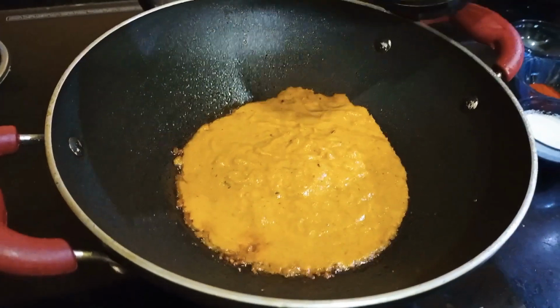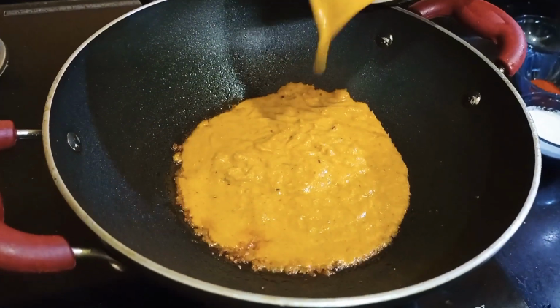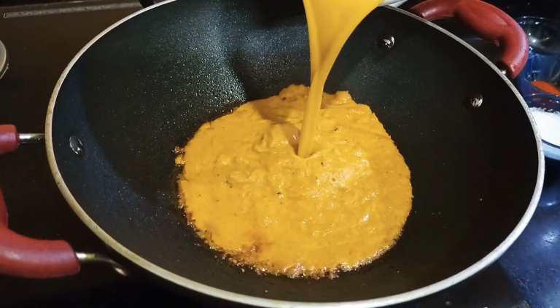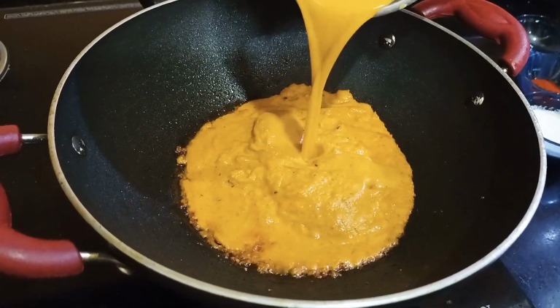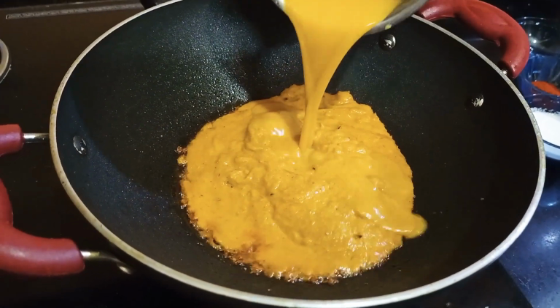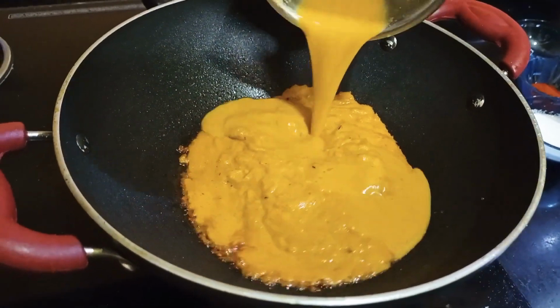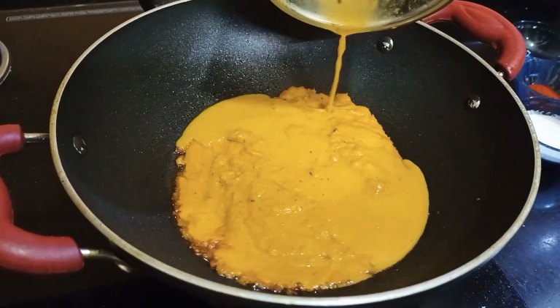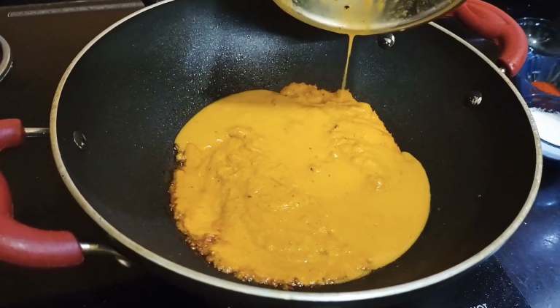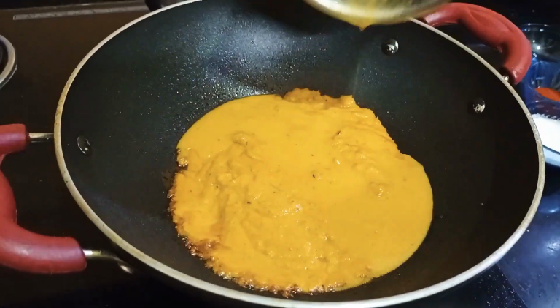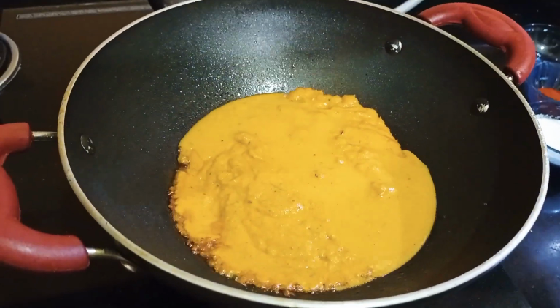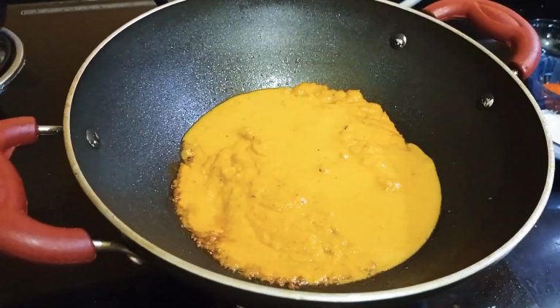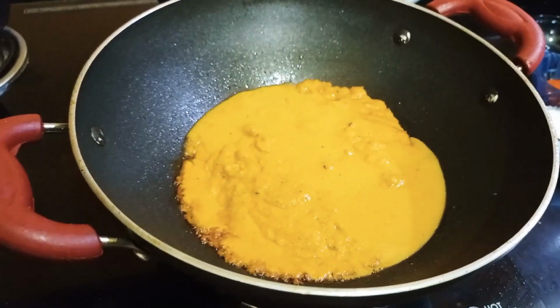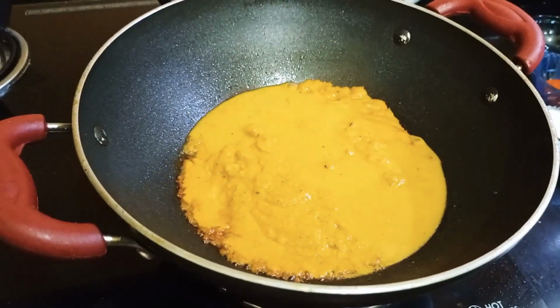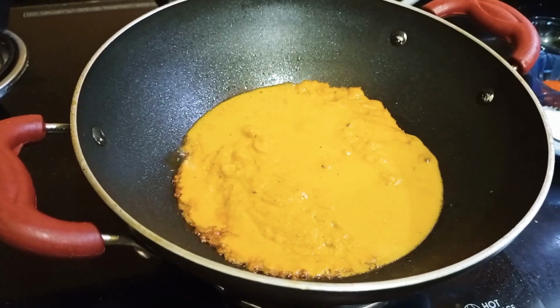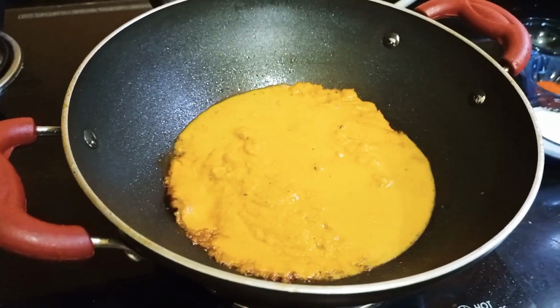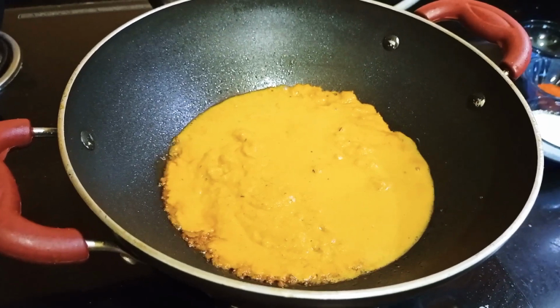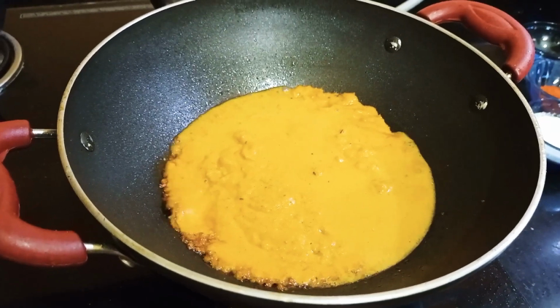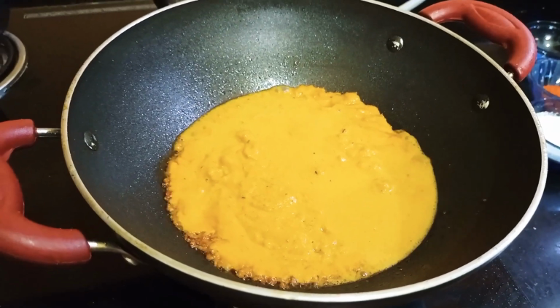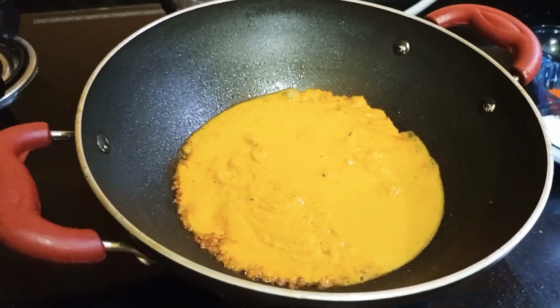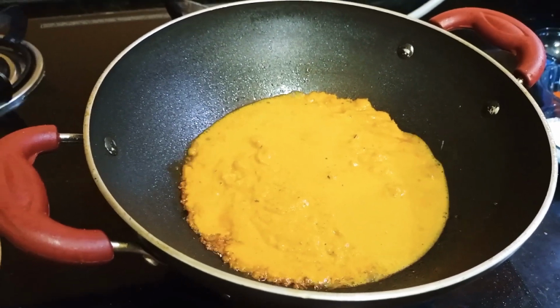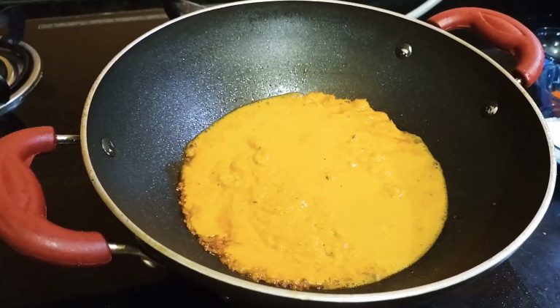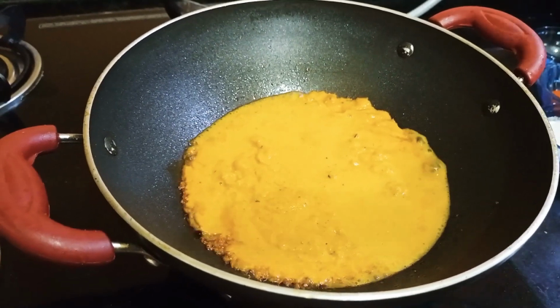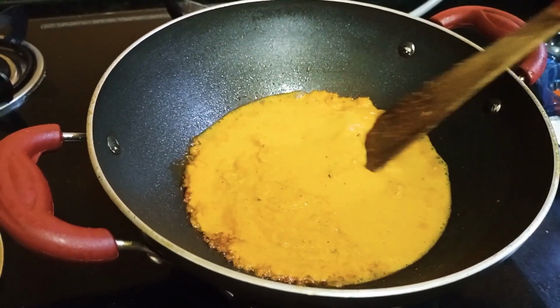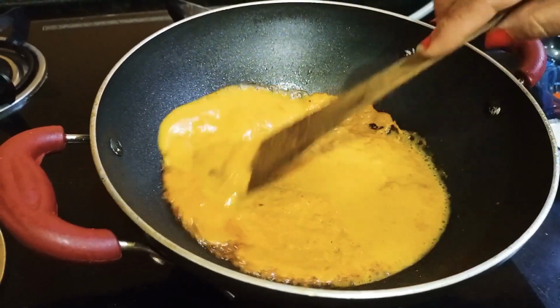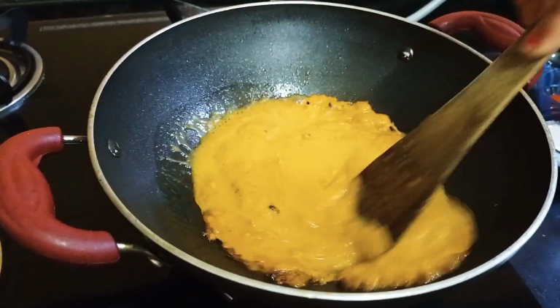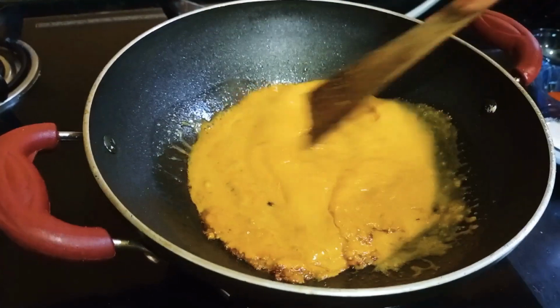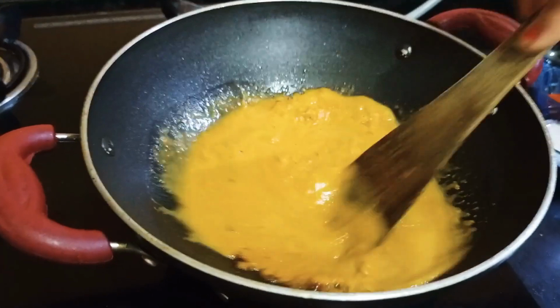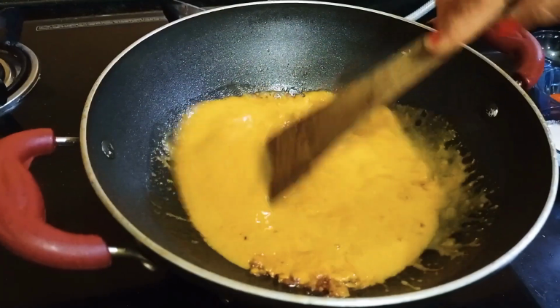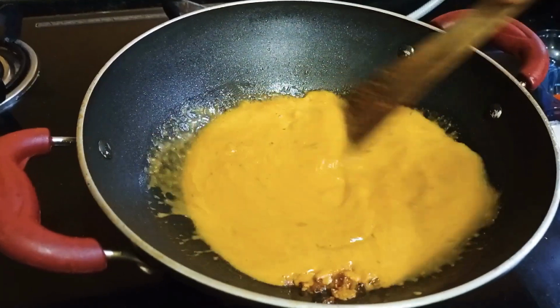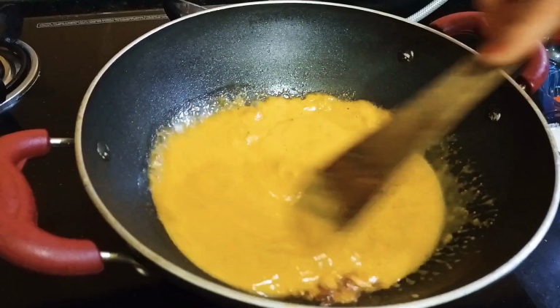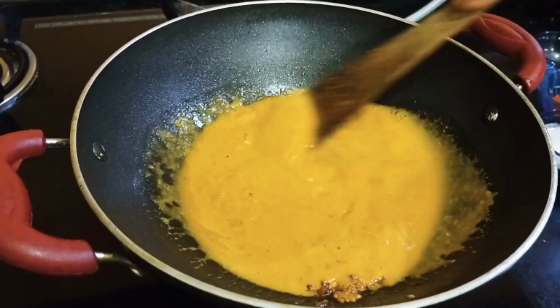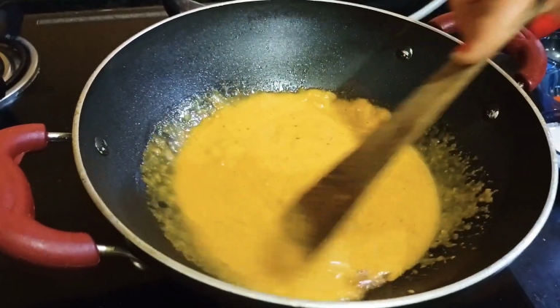There is no extra salt — just a little bit. I will mix the salt into the pot evenly.